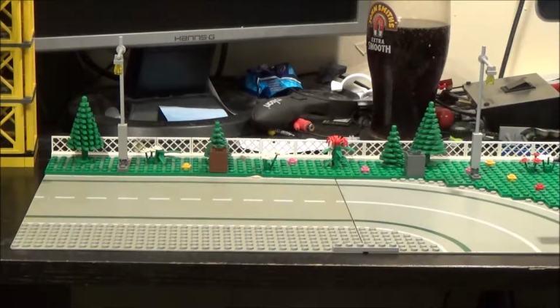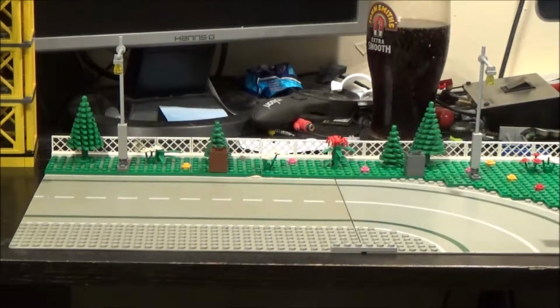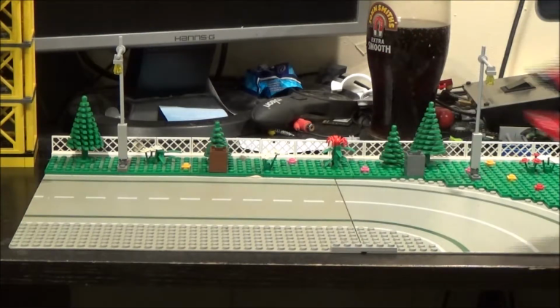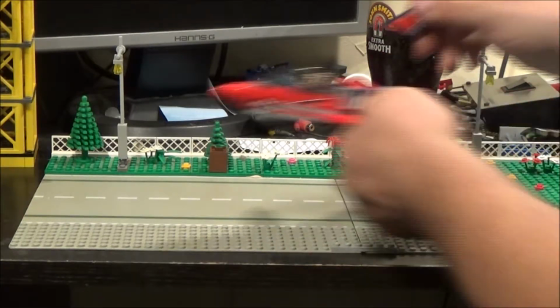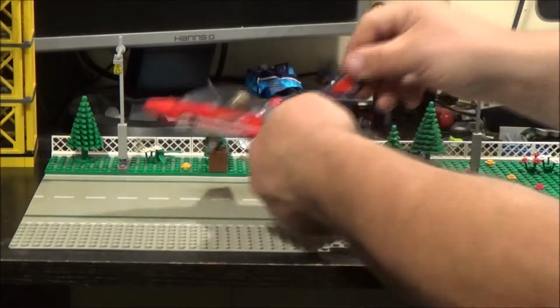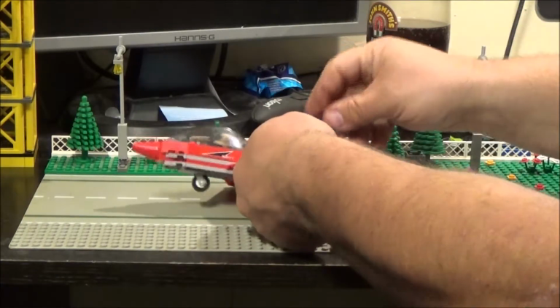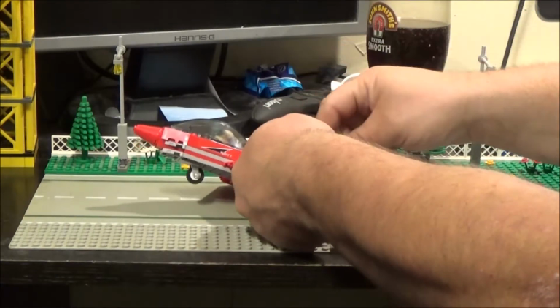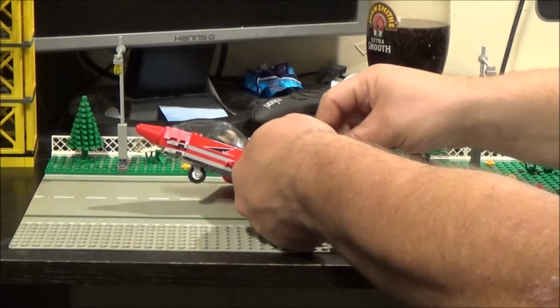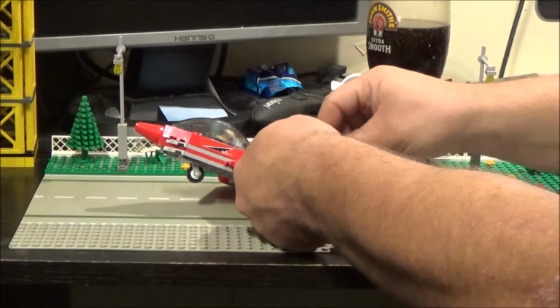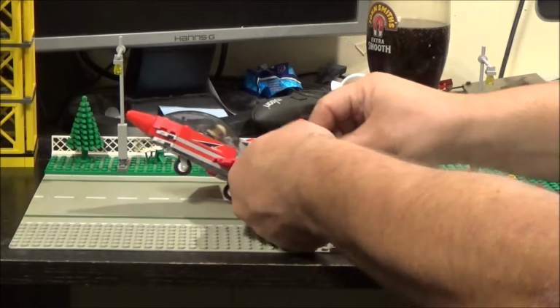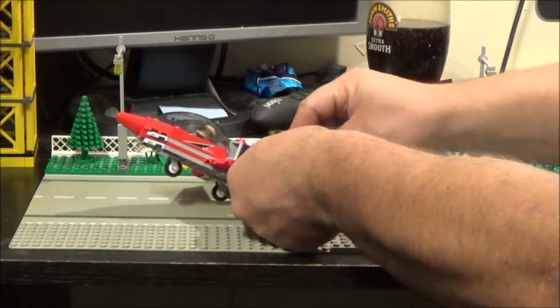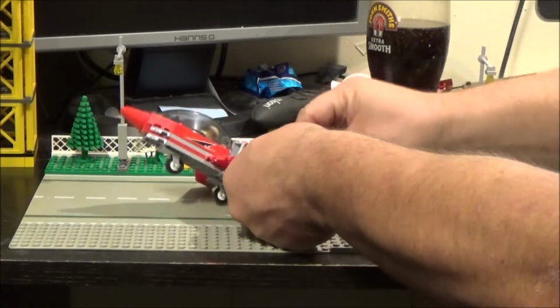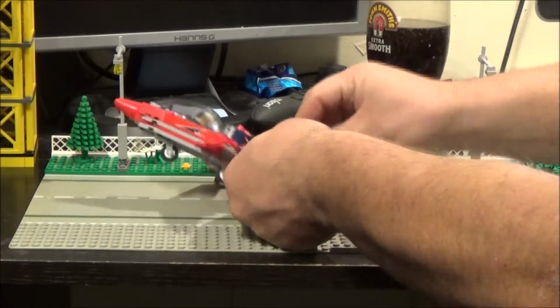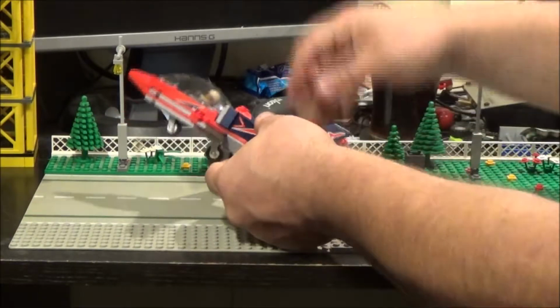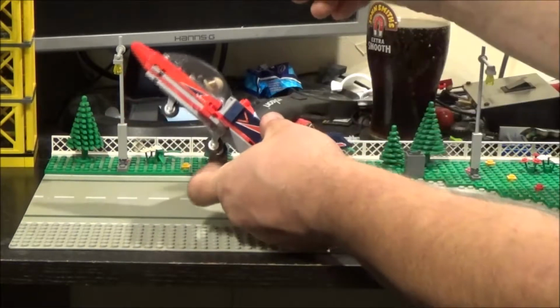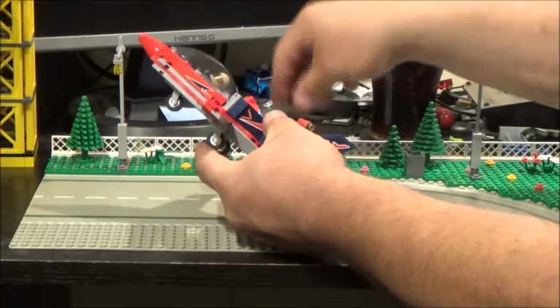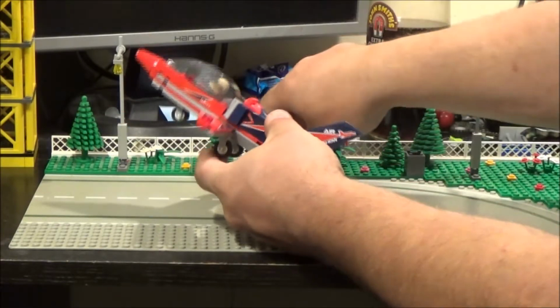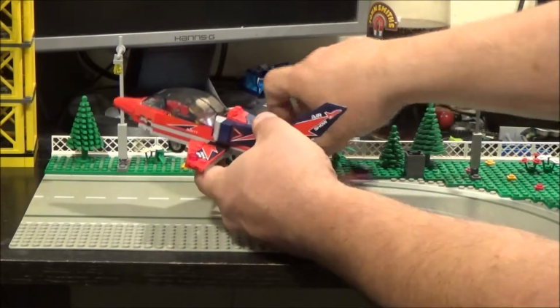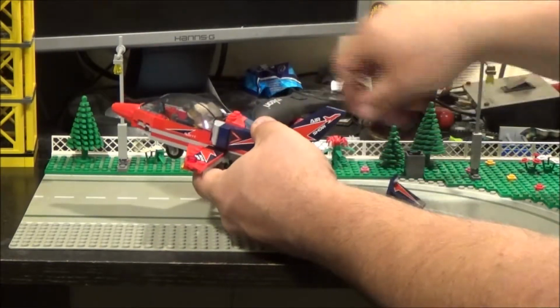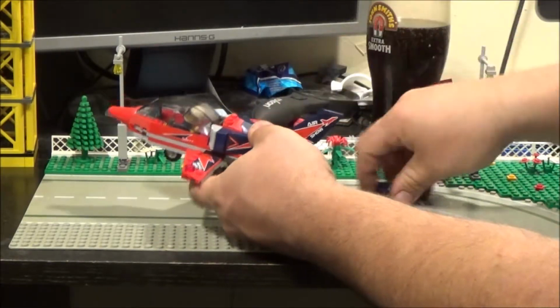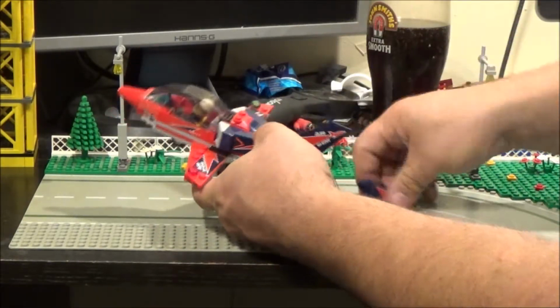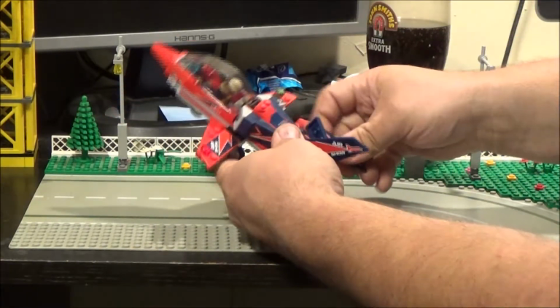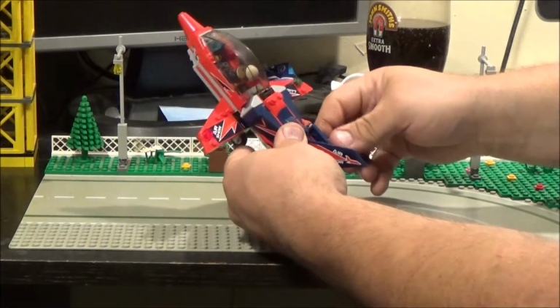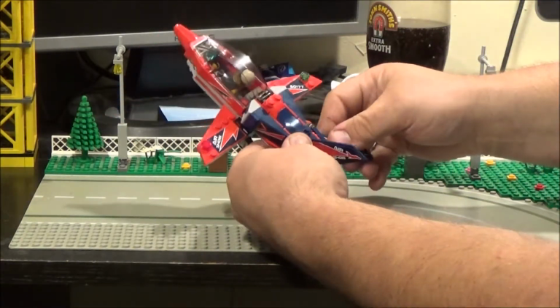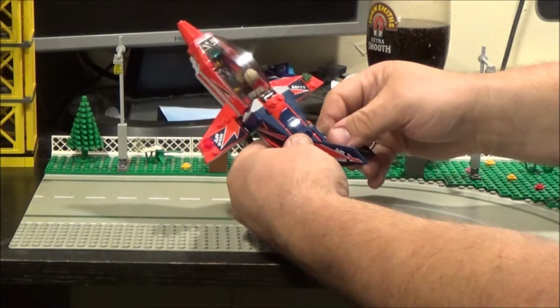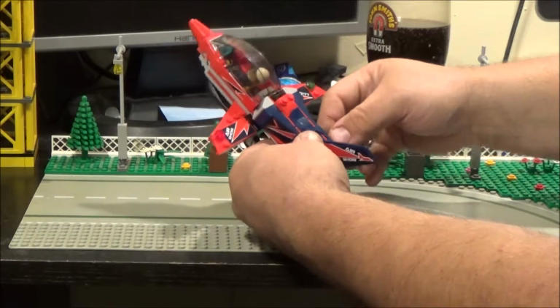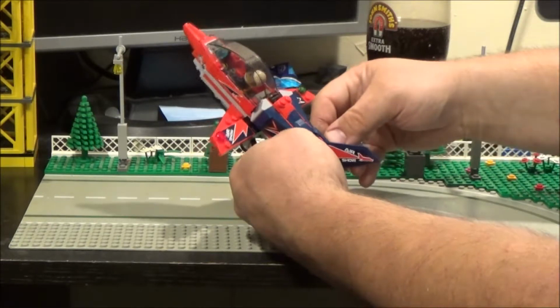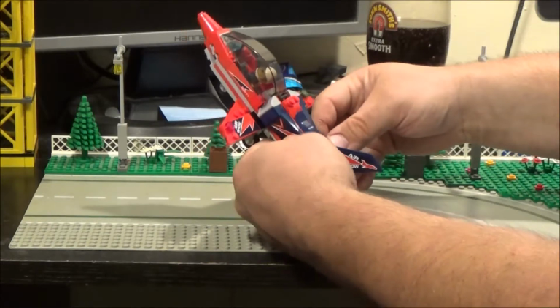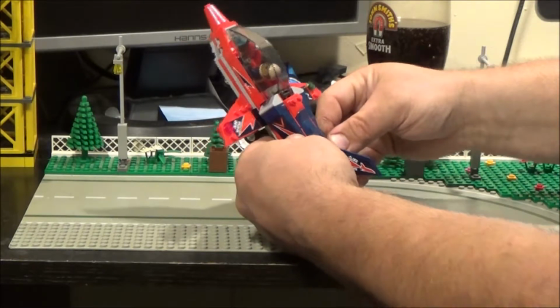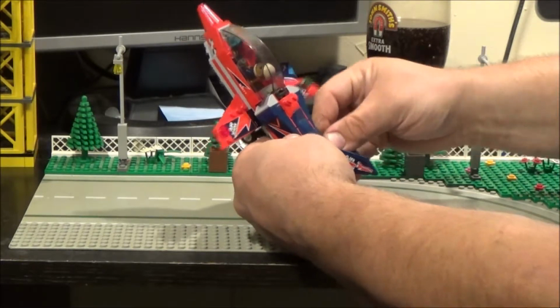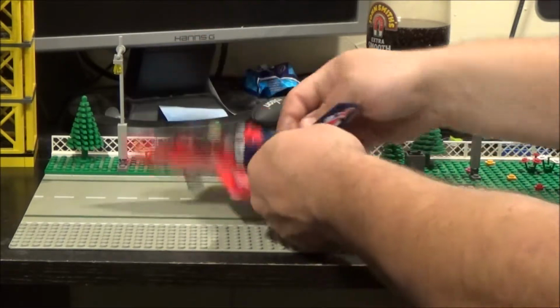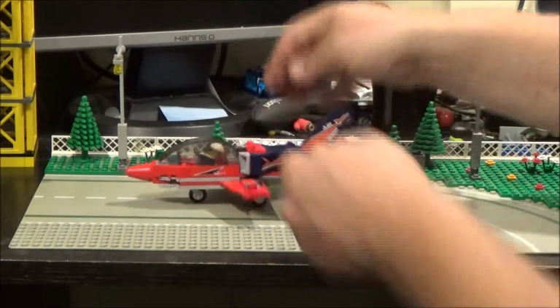Note to self: don't pick it up from the tail fin. Oh, I'm breaking it all — I'm doing a Bricknut now, breaking everything. There we go.